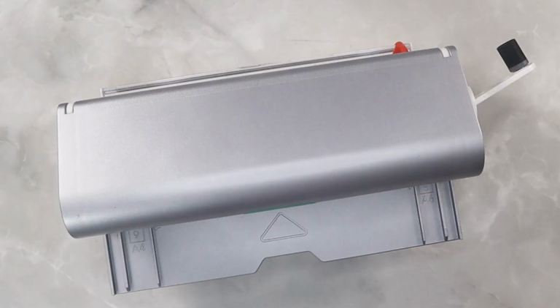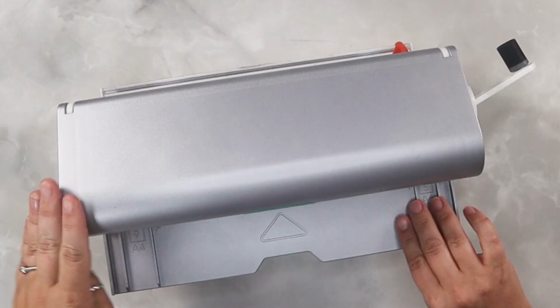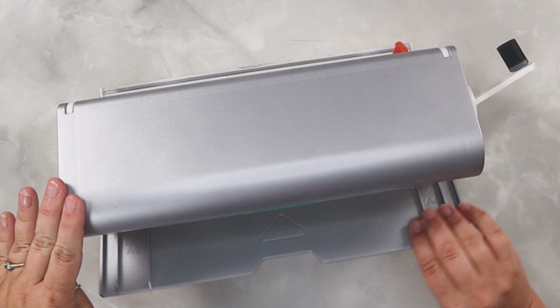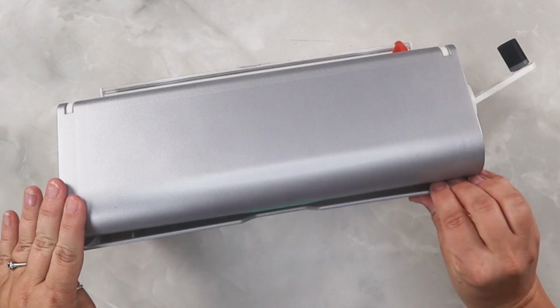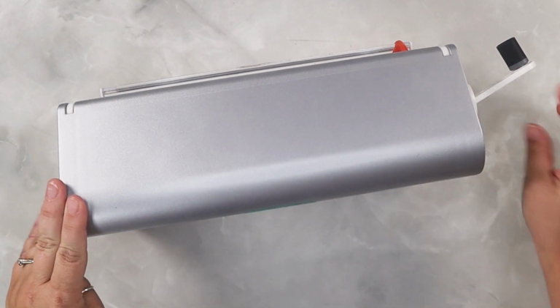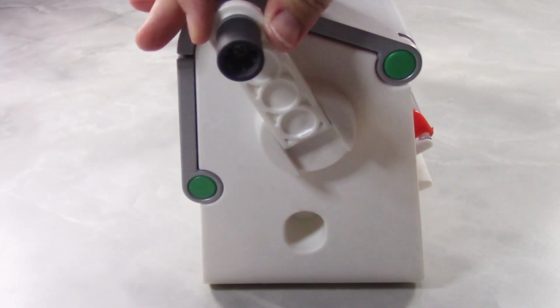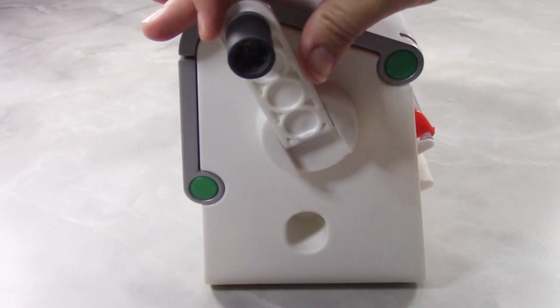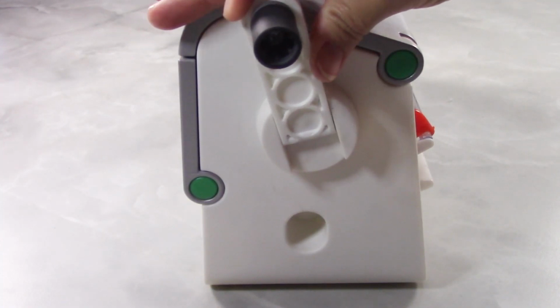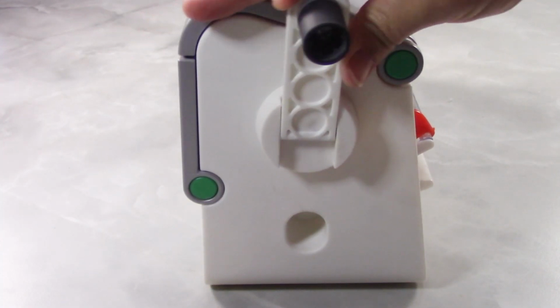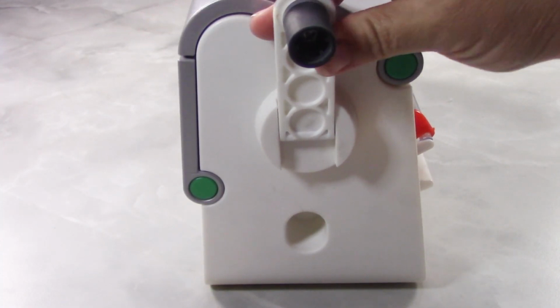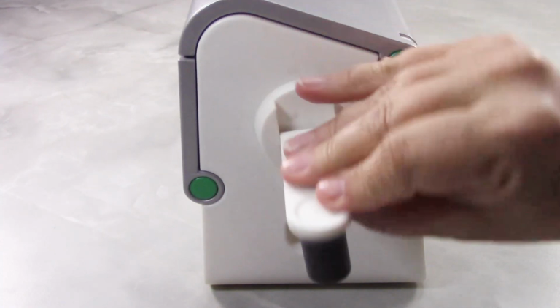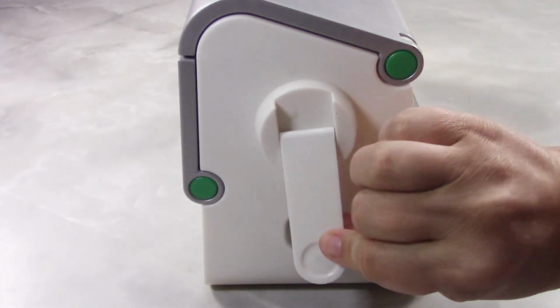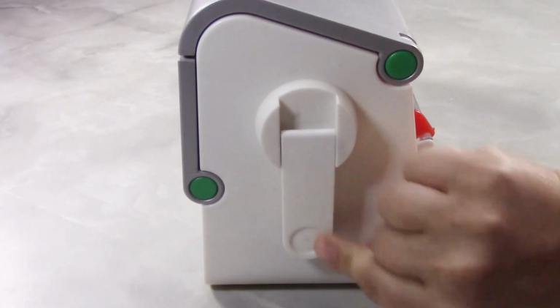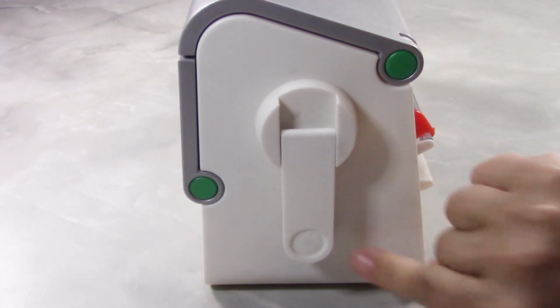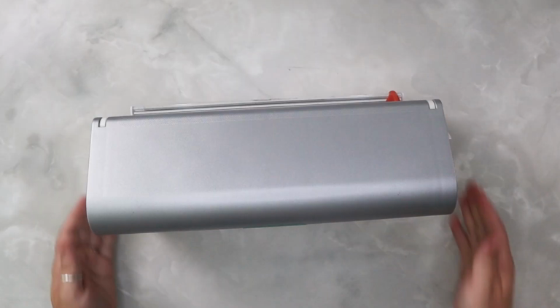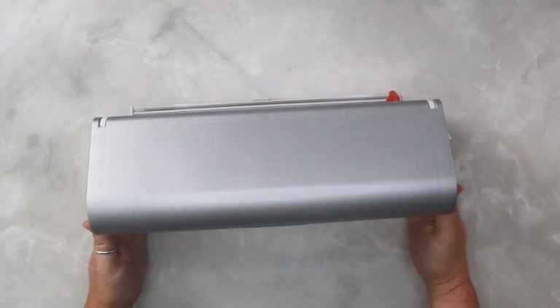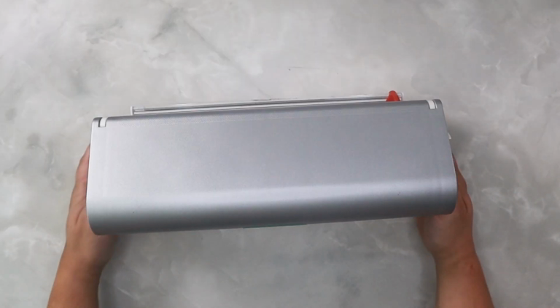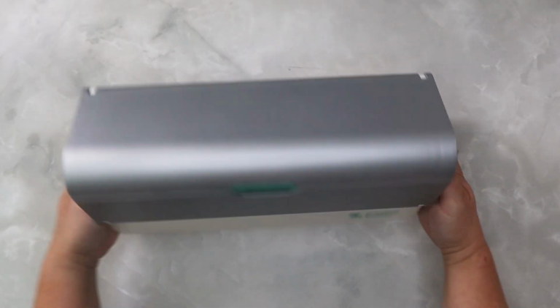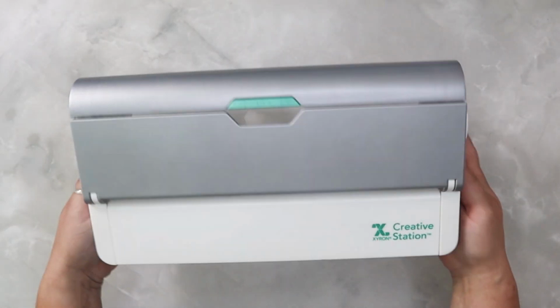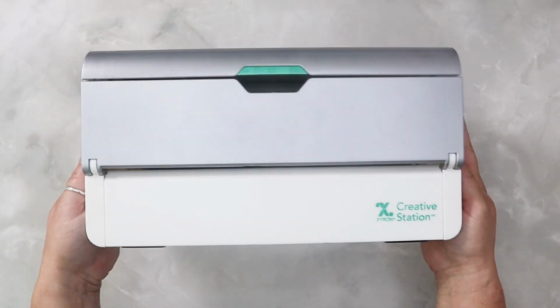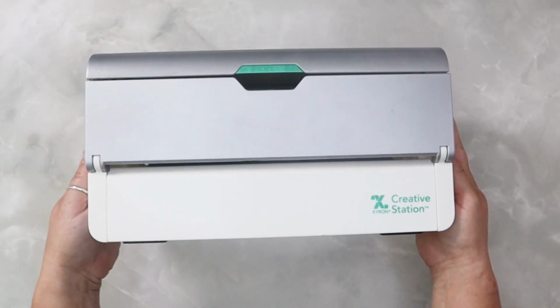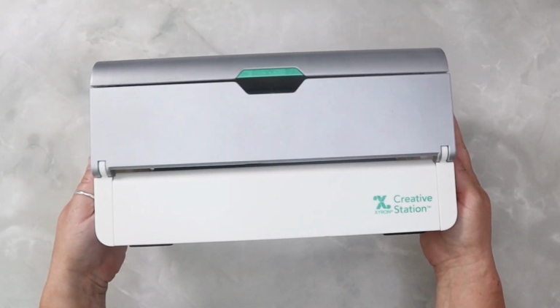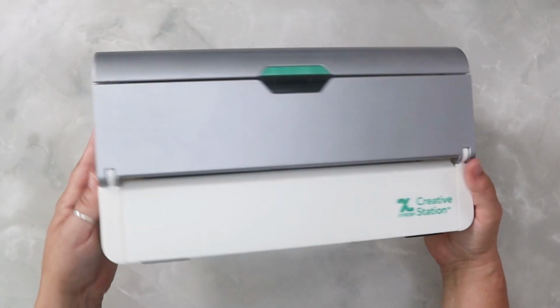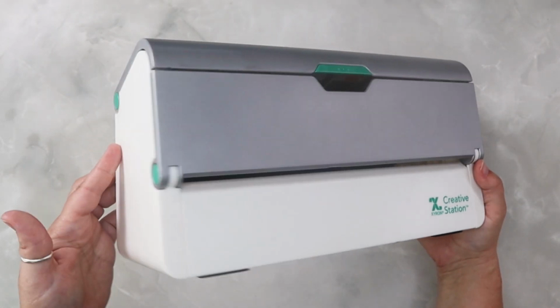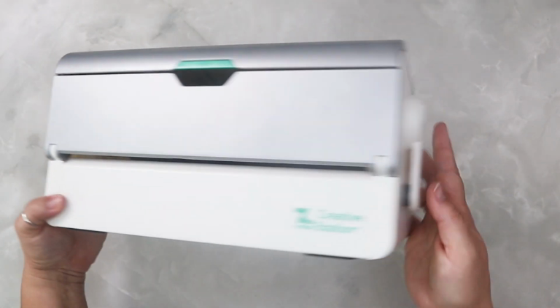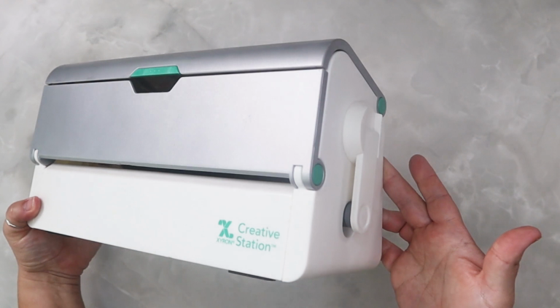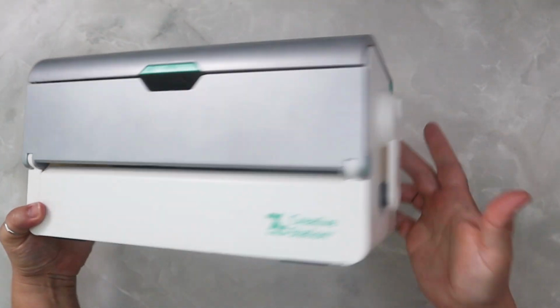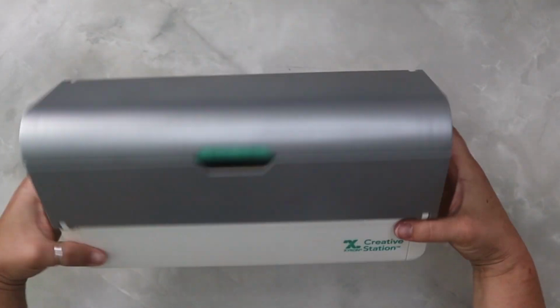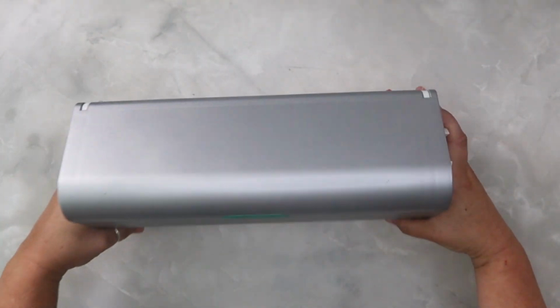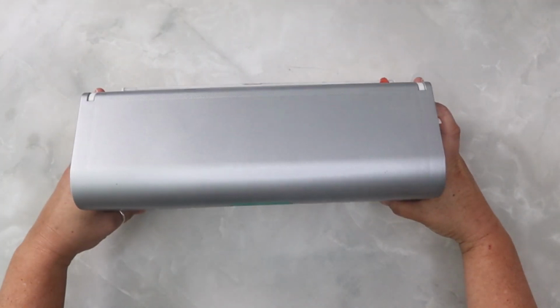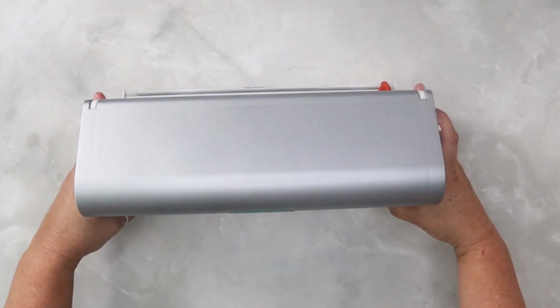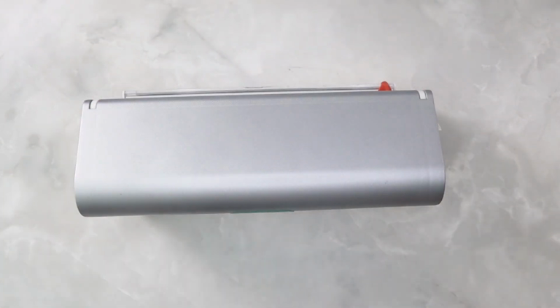It's super easy to store your Creative Station — just close up the front flap and your crank stores neatly into a little section to make it nice and slim. The Creative Station also has a smaller unit called the Creative Station Lite, which uses all of the five-inch cartridges plus a three-inch cartridge.